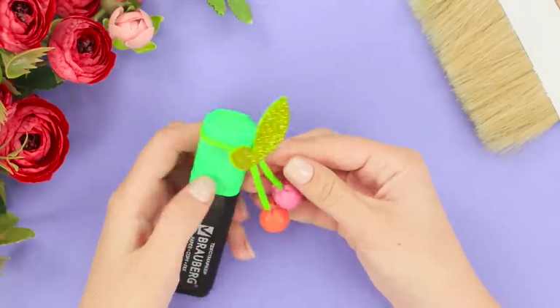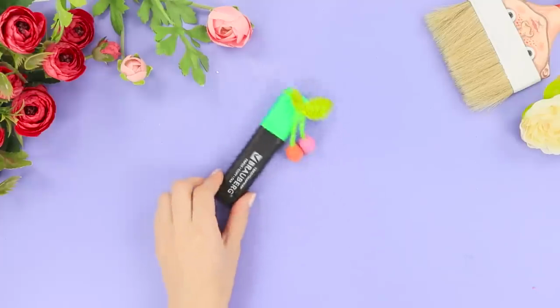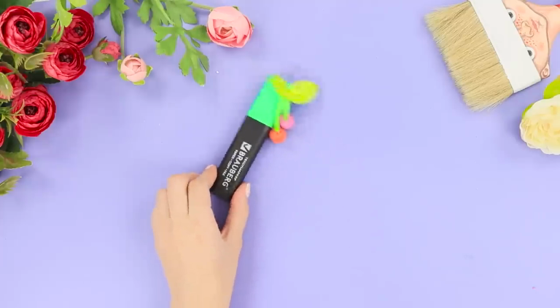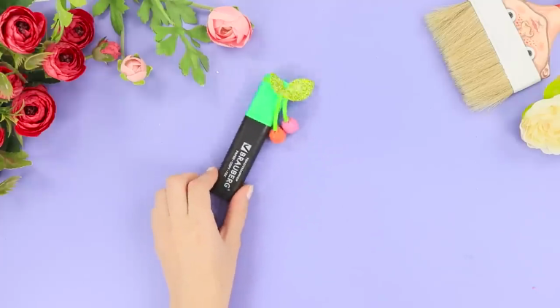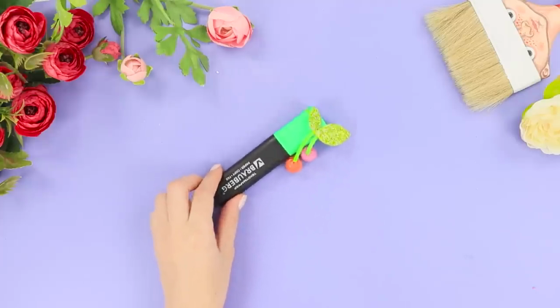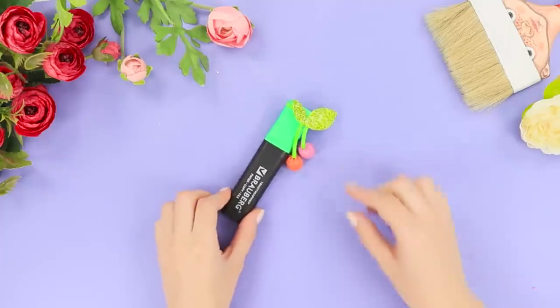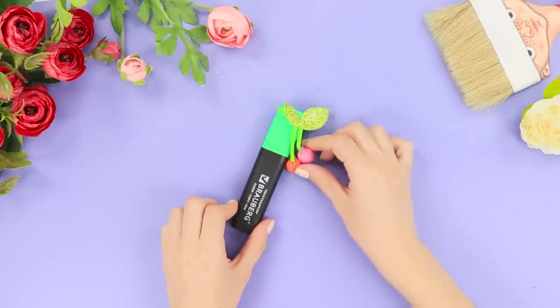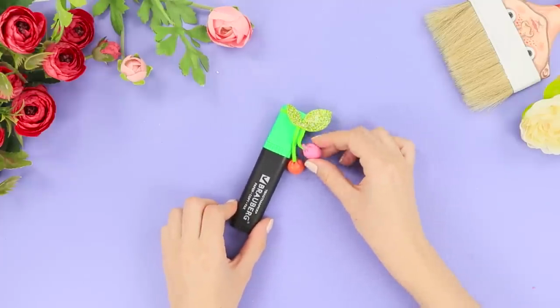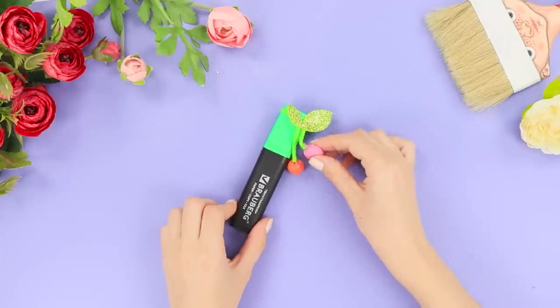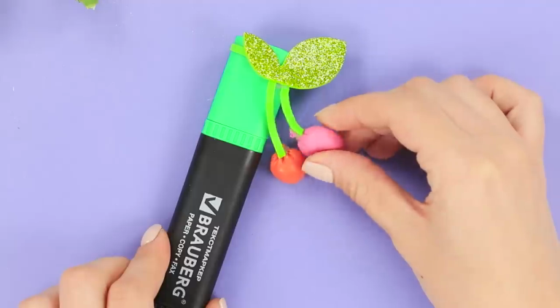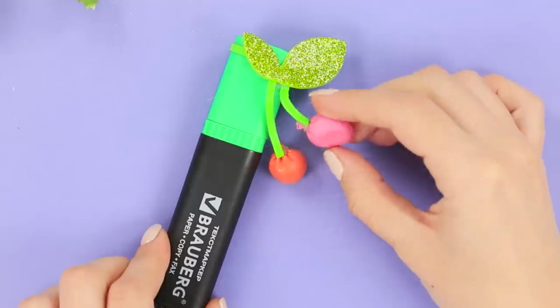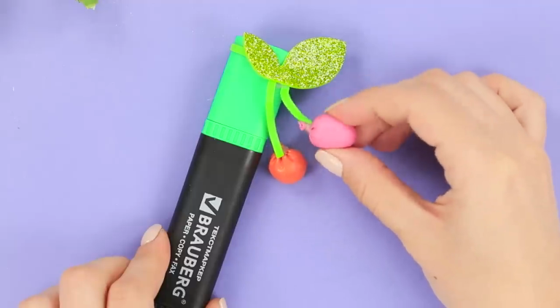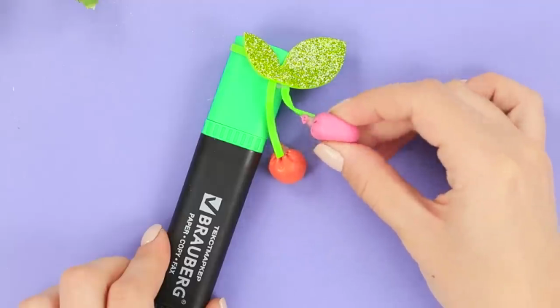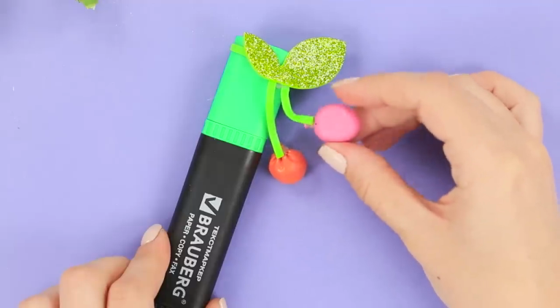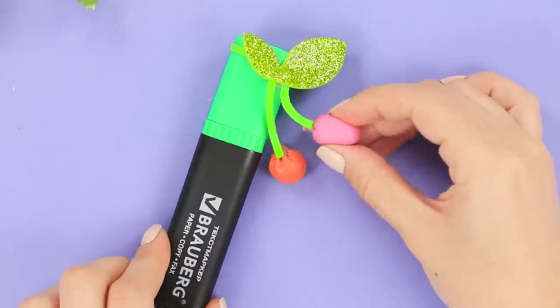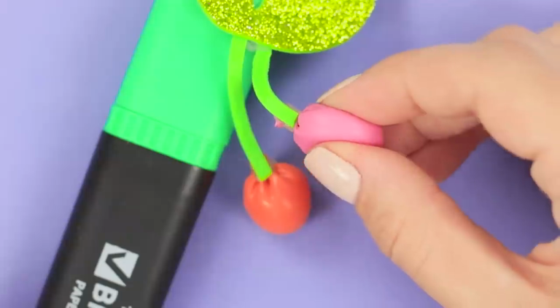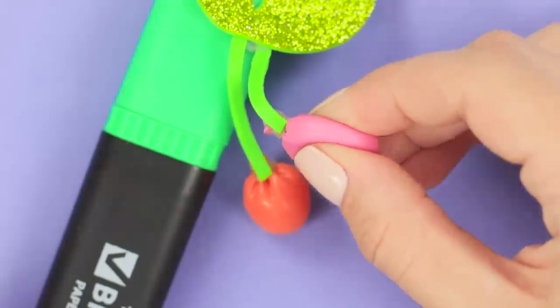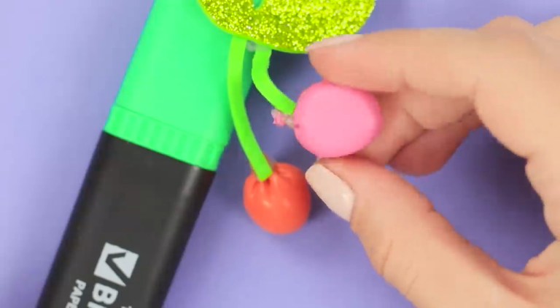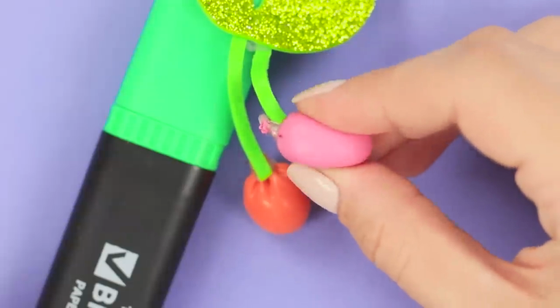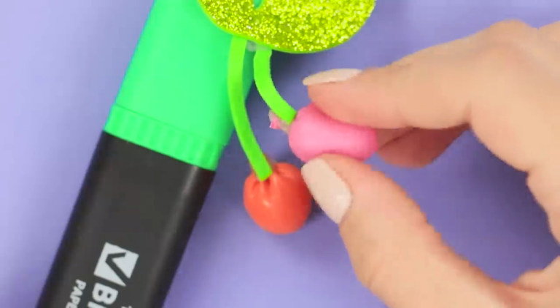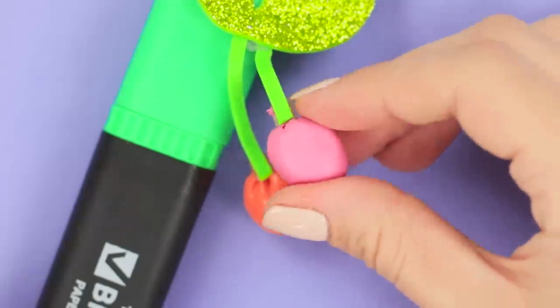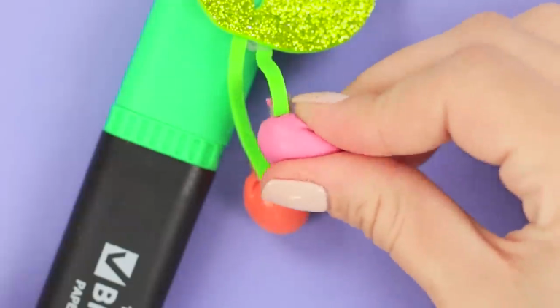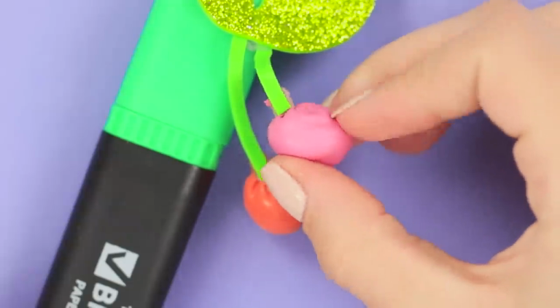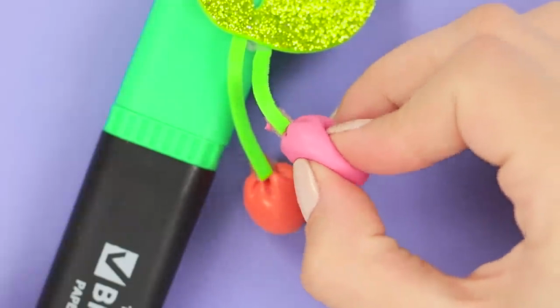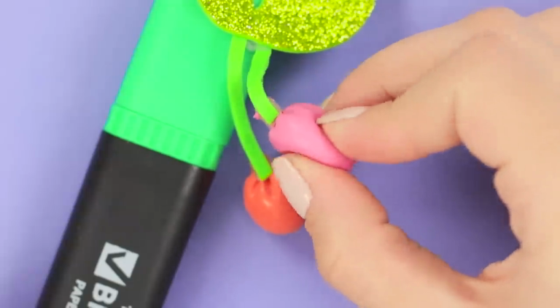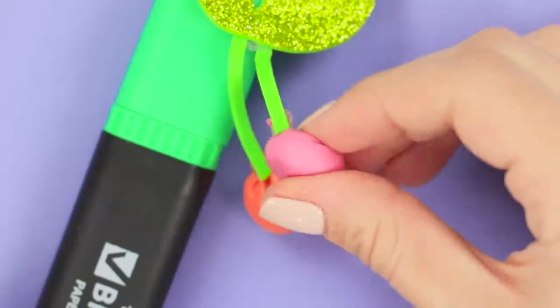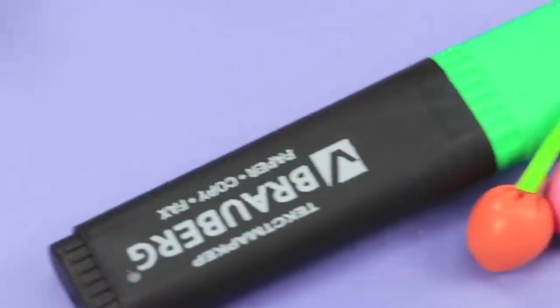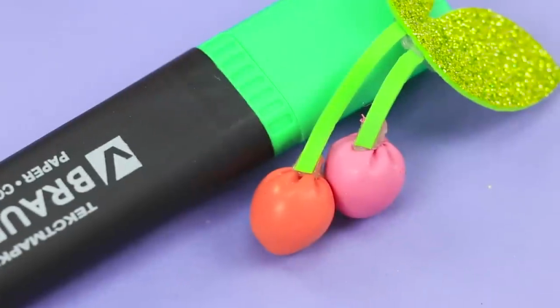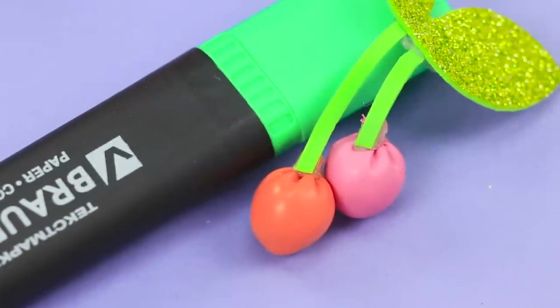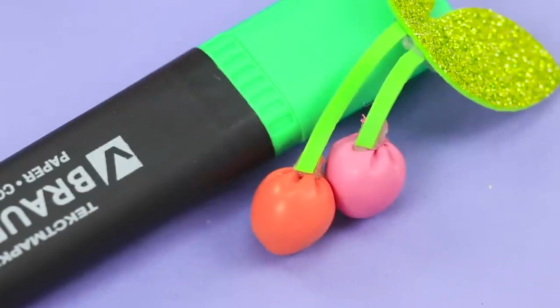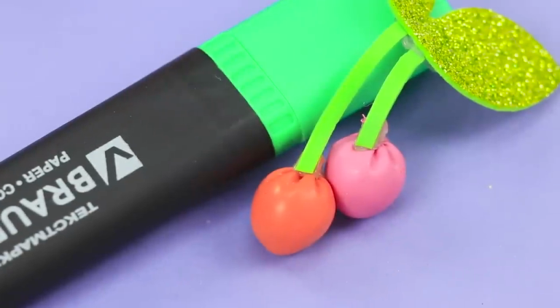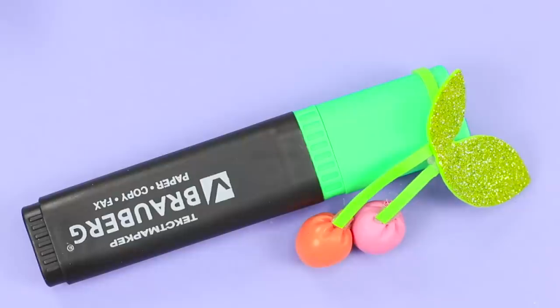The cherry decor will not only add some brightness to the marker but will also take on the role of an anti-stress therapist. Starch inside the balloon takes on any shape, so it is fun and interesting to knead!